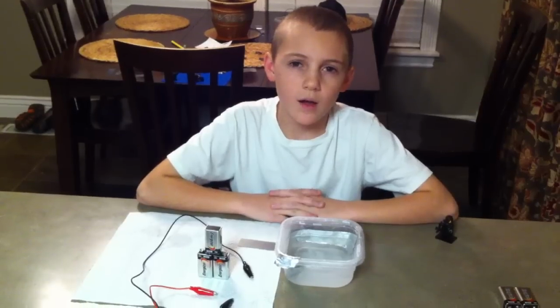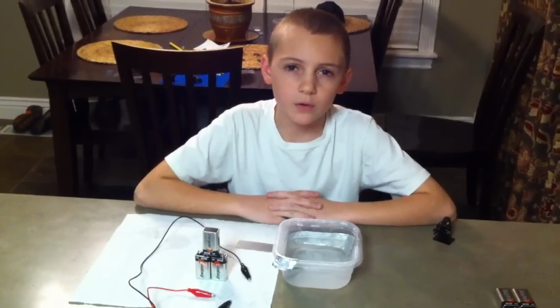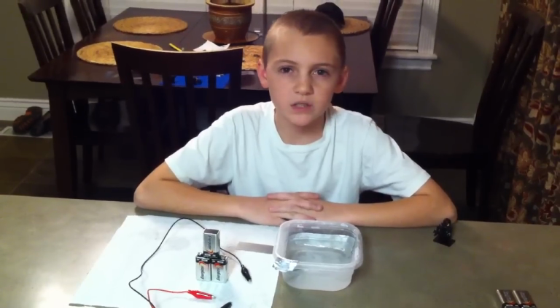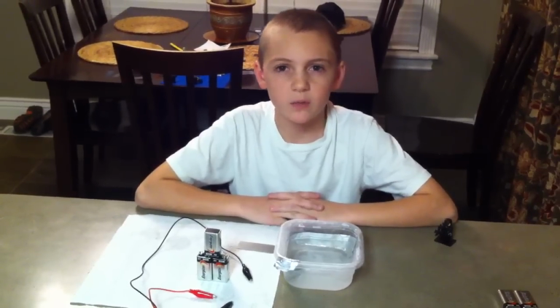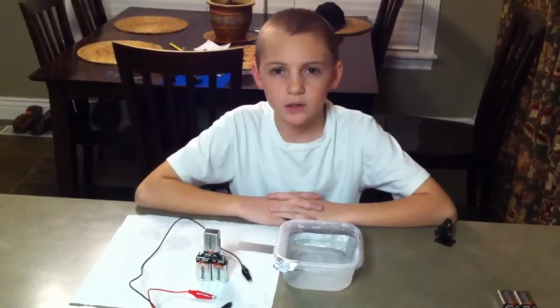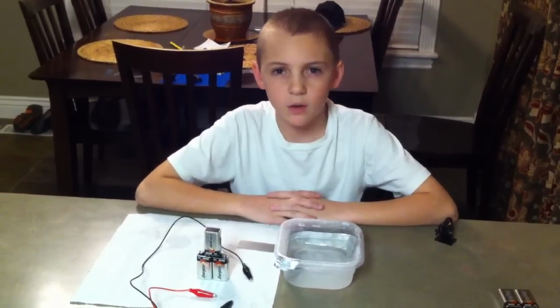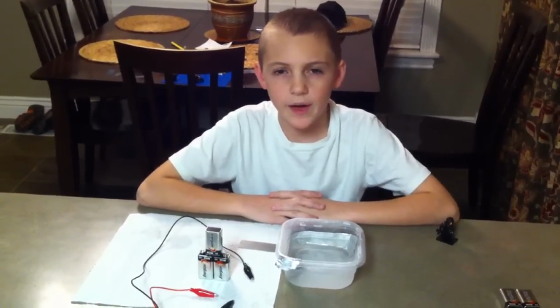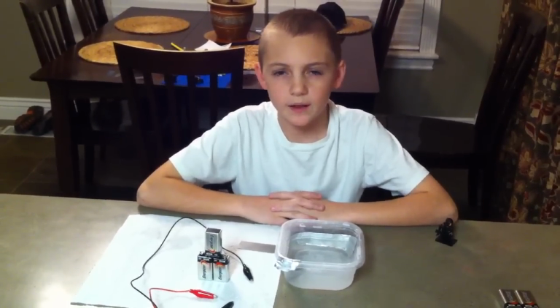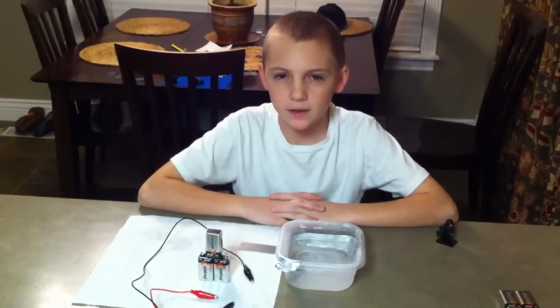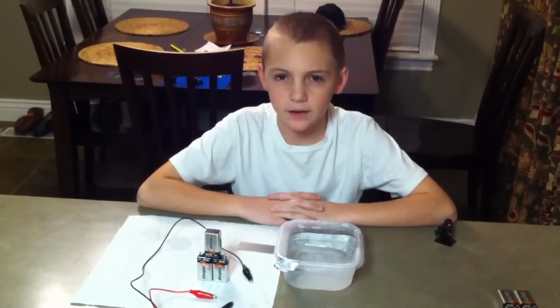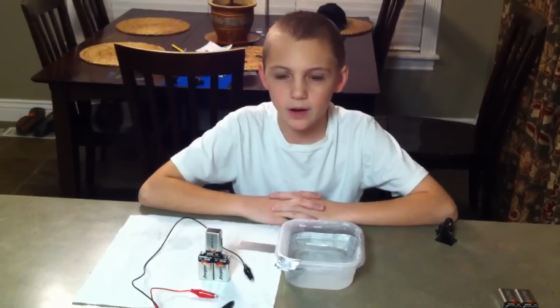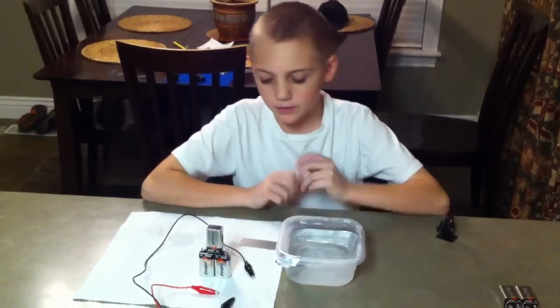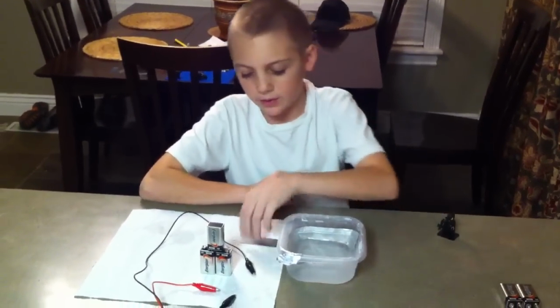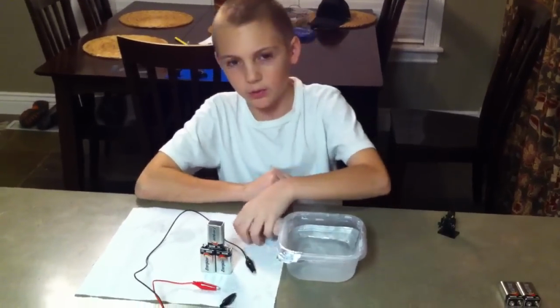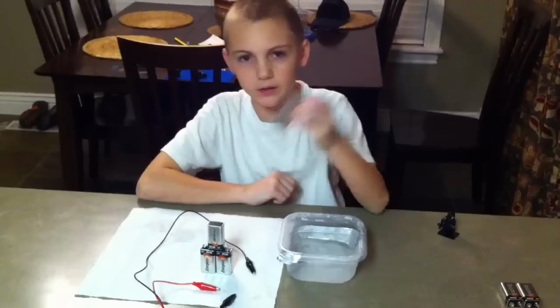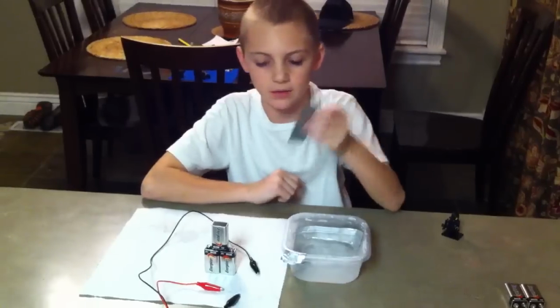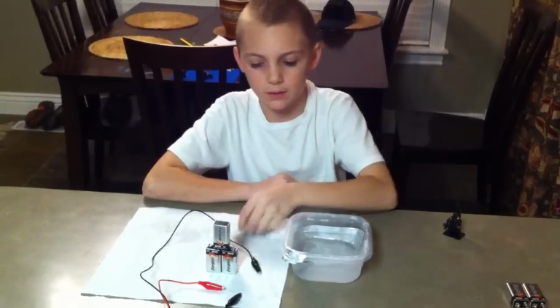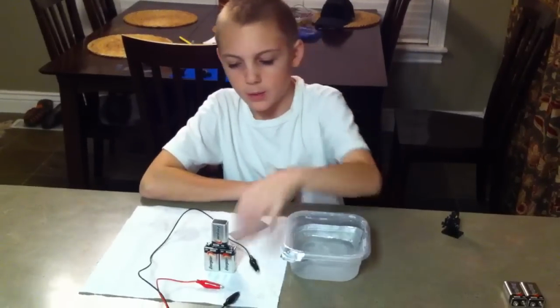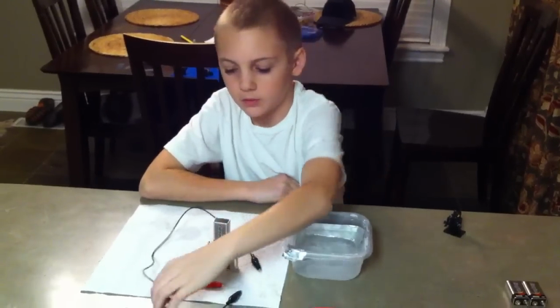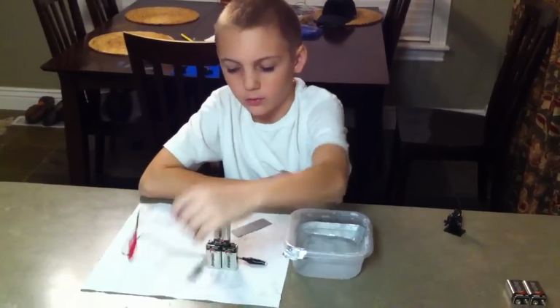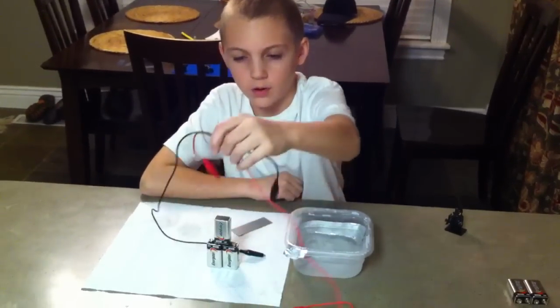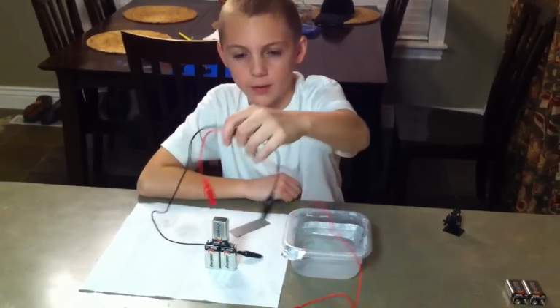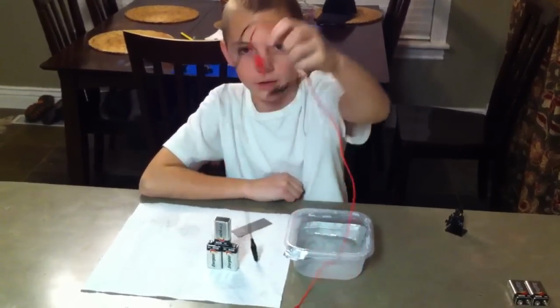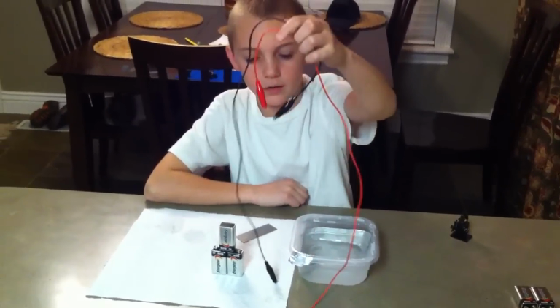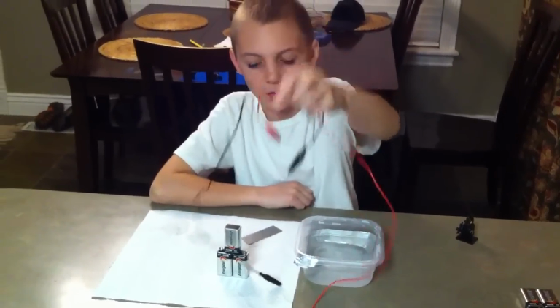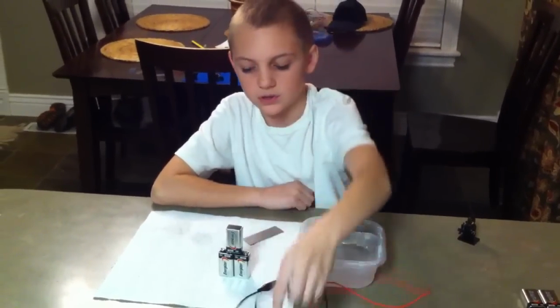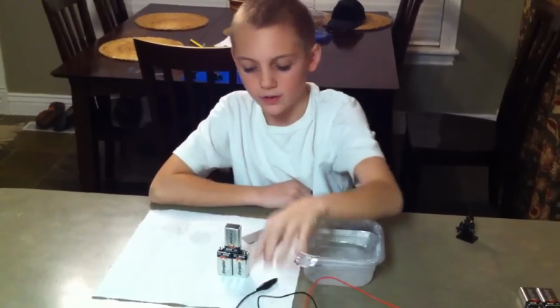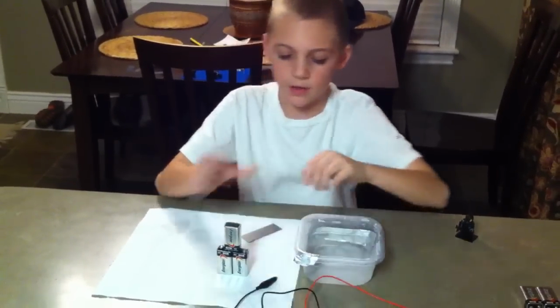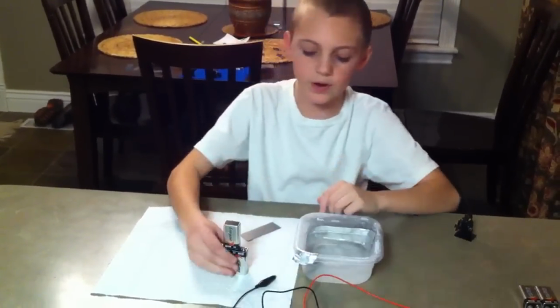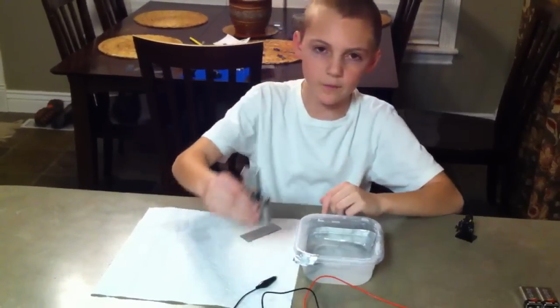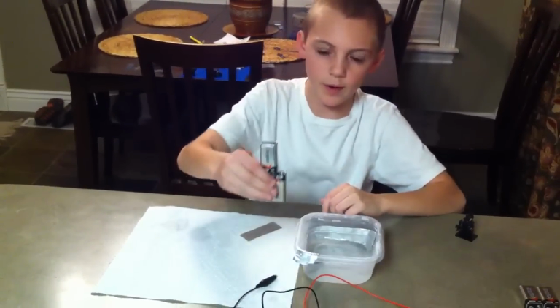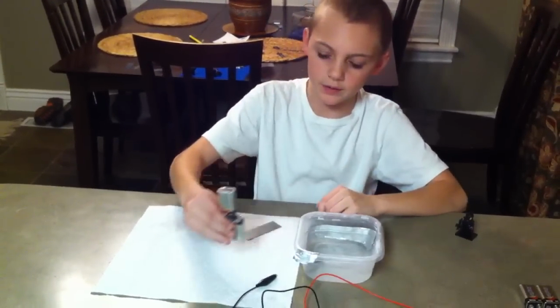Hi everyone, my science project is anodizing titanium and I have a titanium plate, two alligator clips, and three 9 volt batteries.